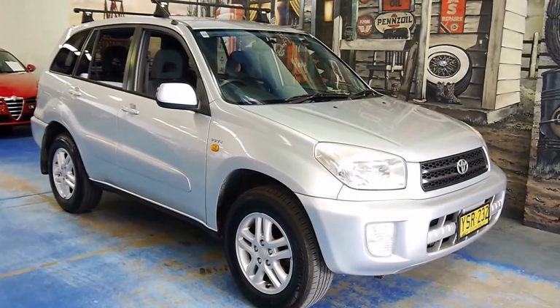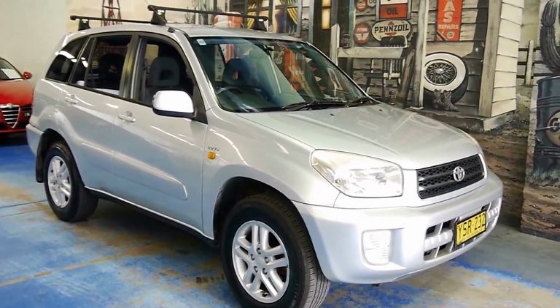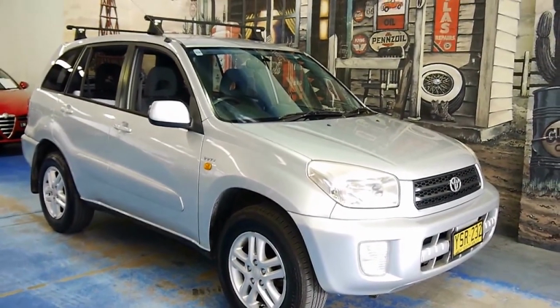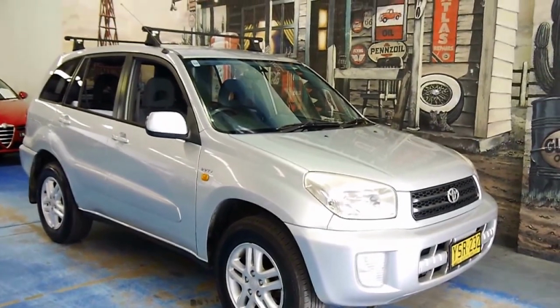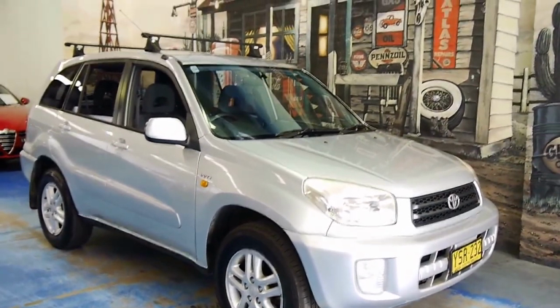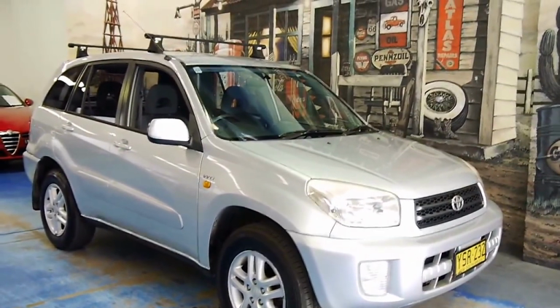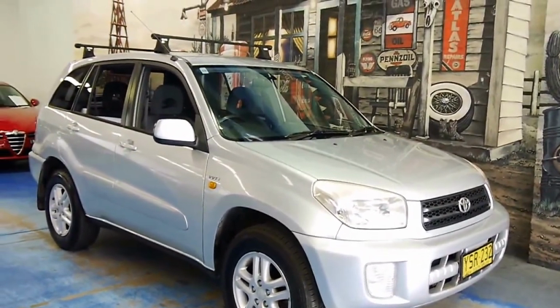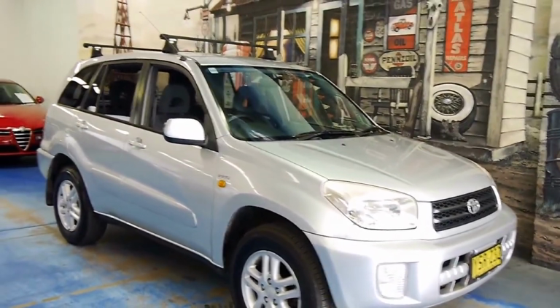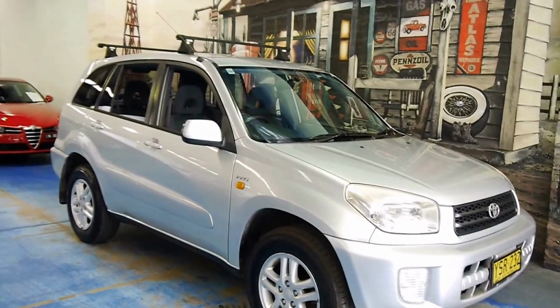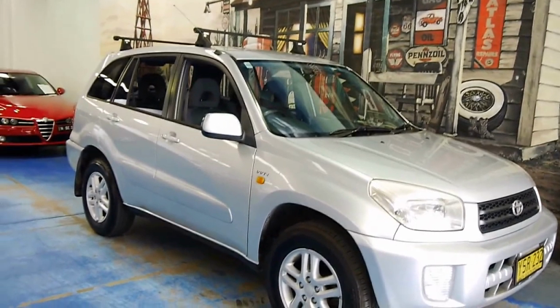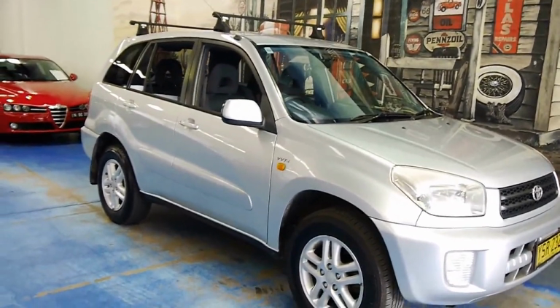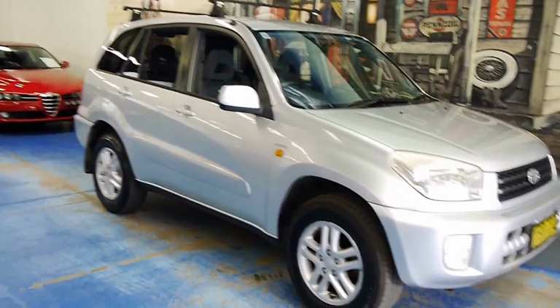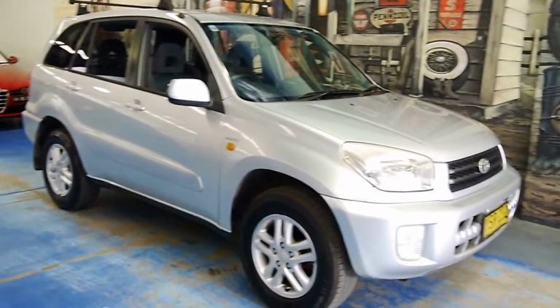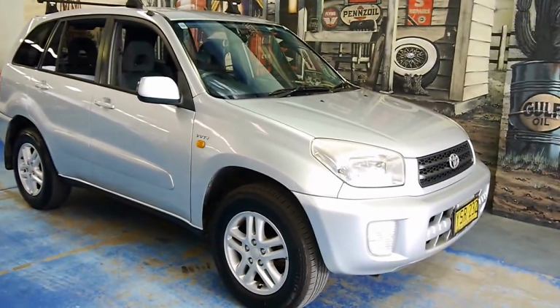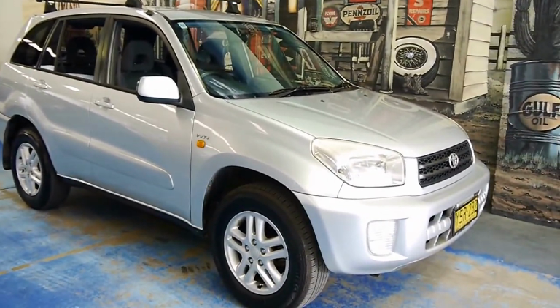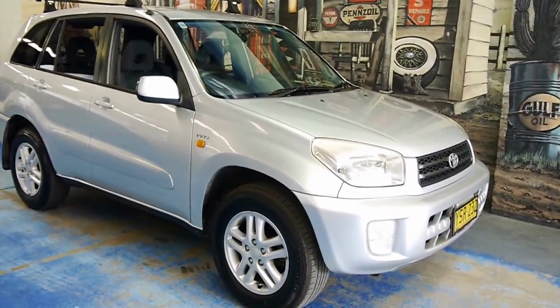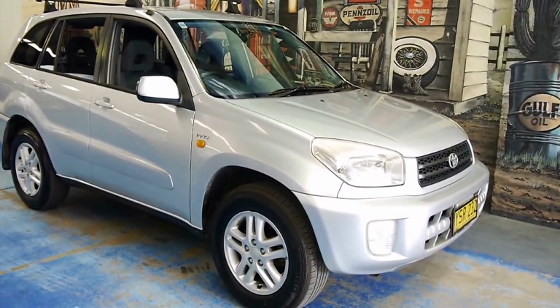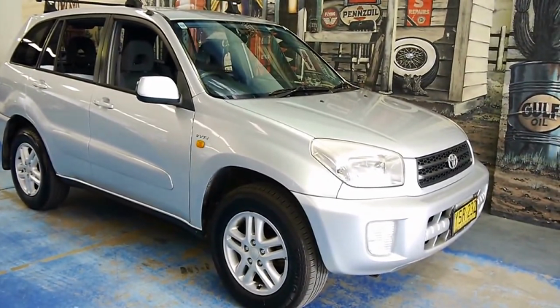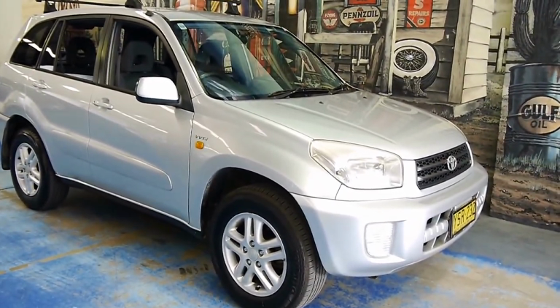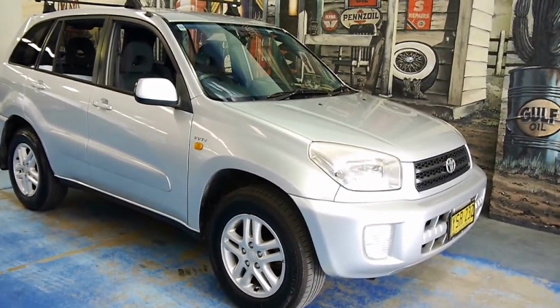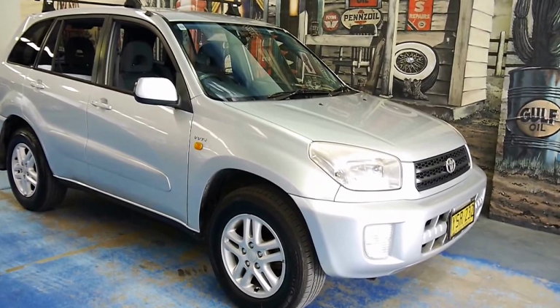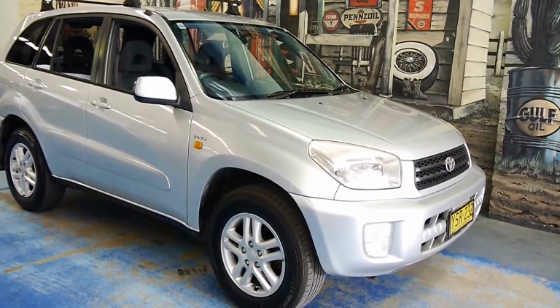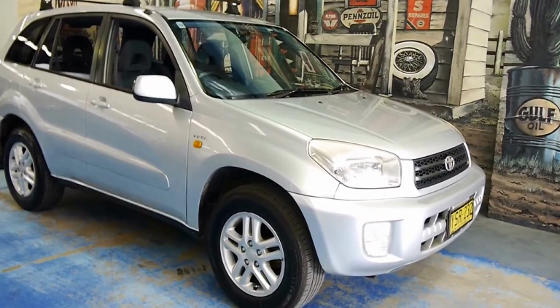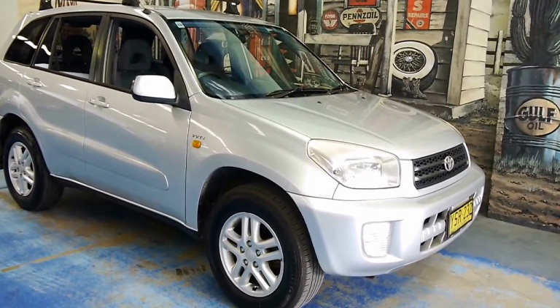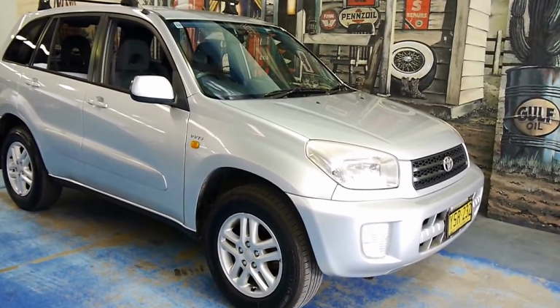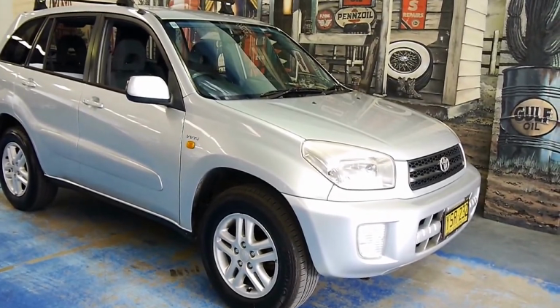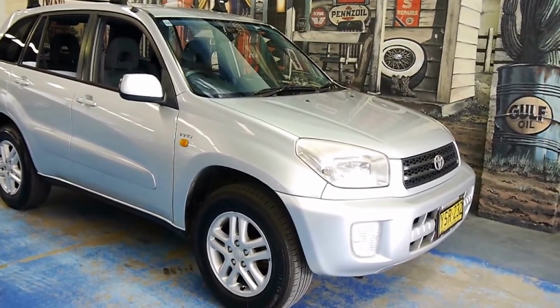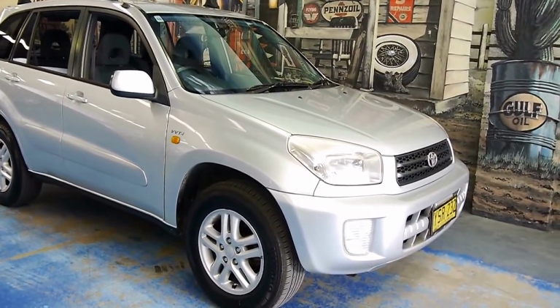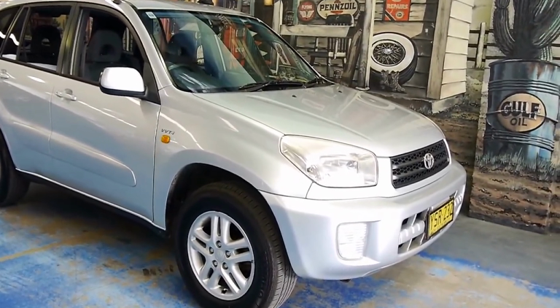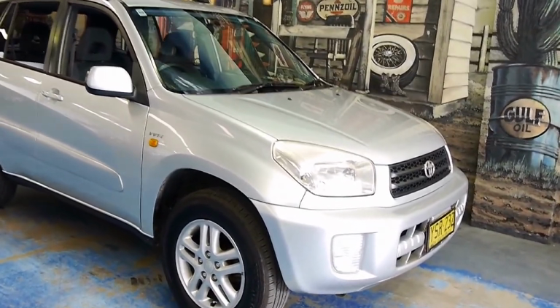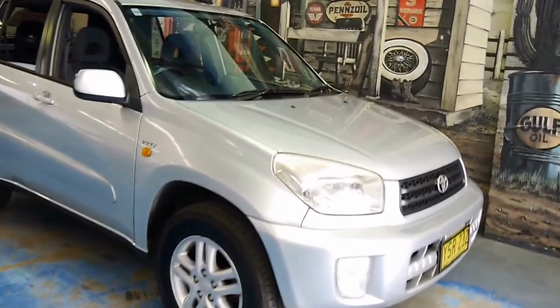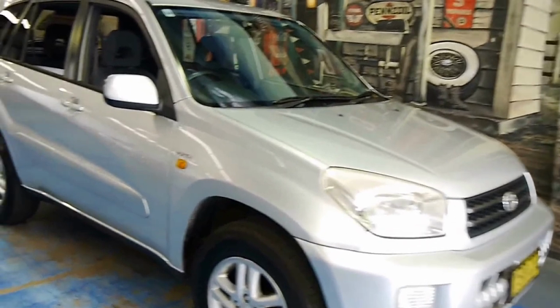Folks, here we have something a little bit different for us. We don't normally do cars like this — we strictly do European. But this was traded into us and it was just too nice to pass on to a wholesaler. It's a Toyota RAV4.